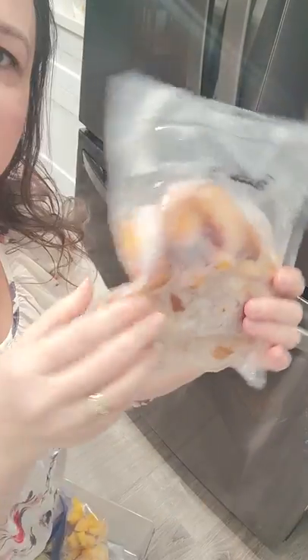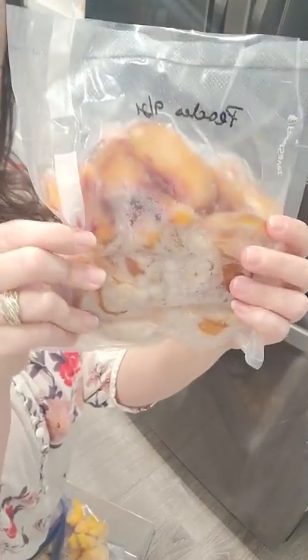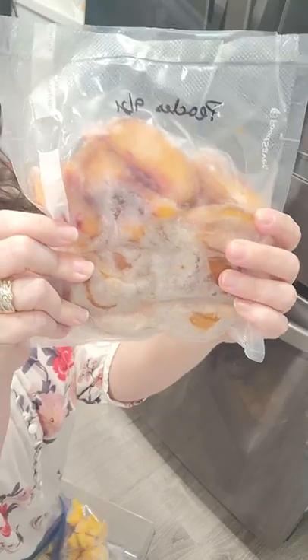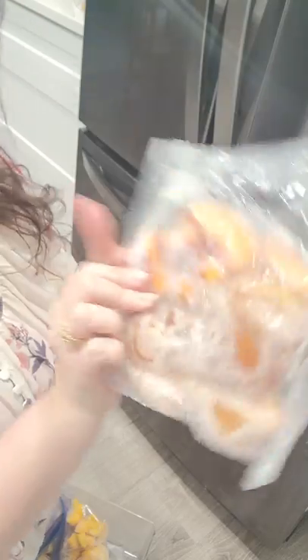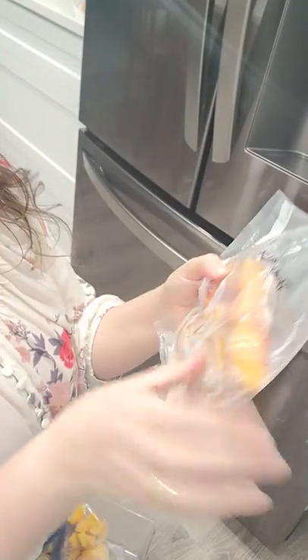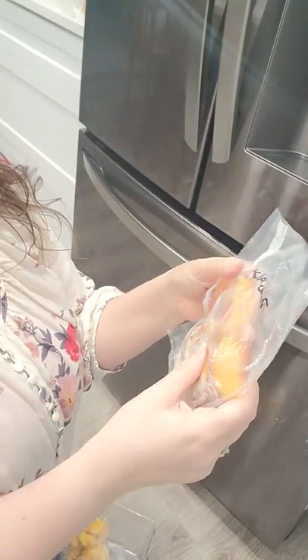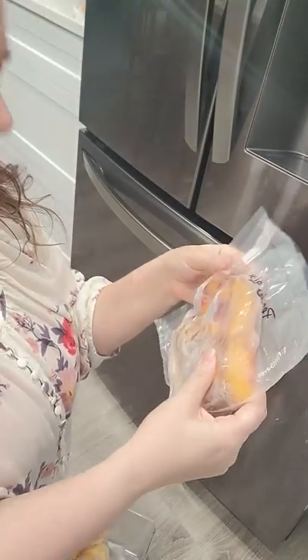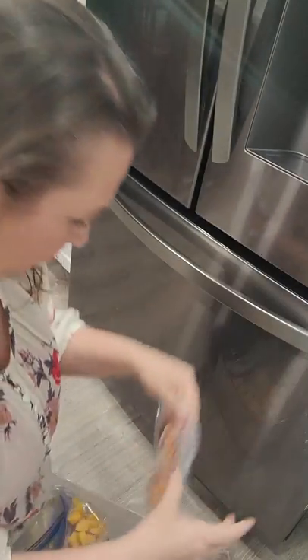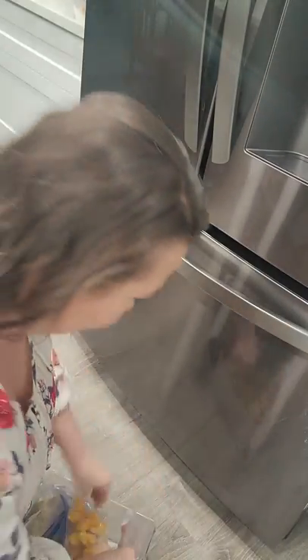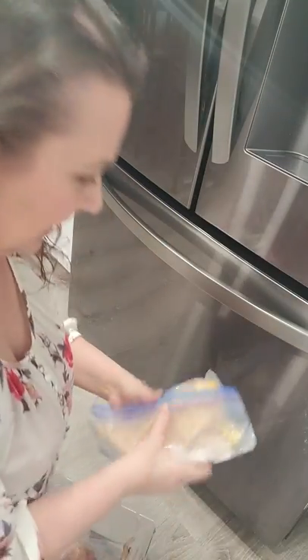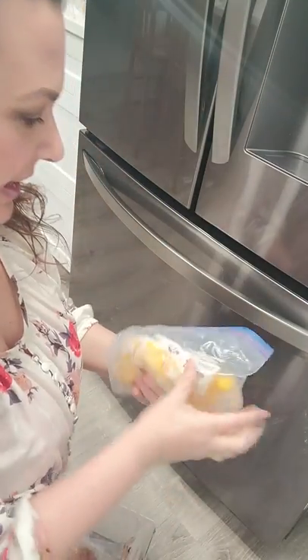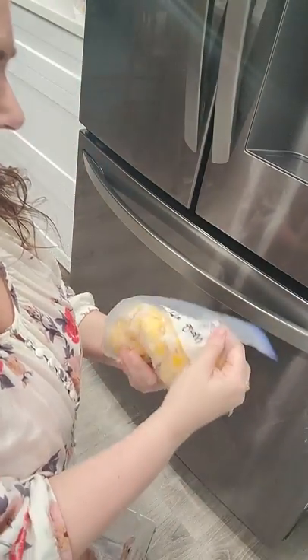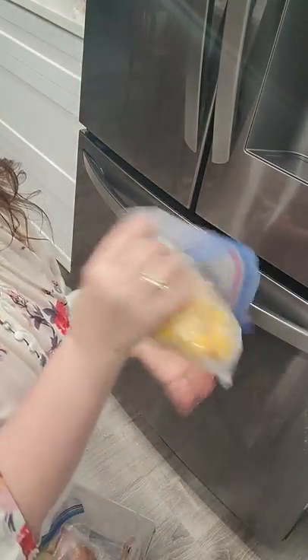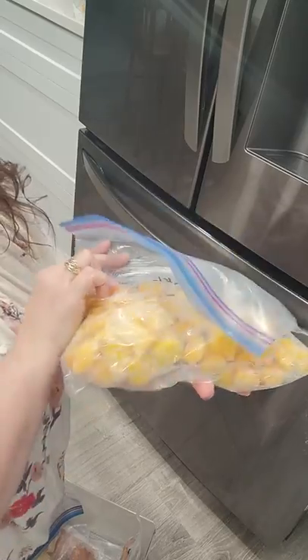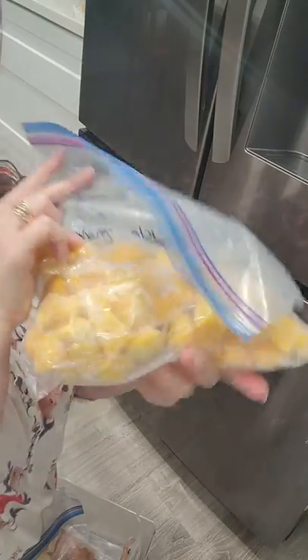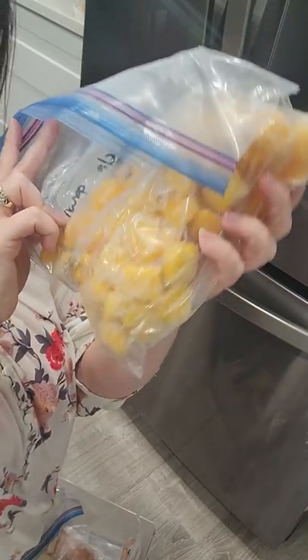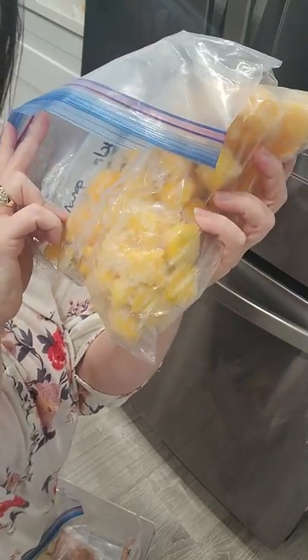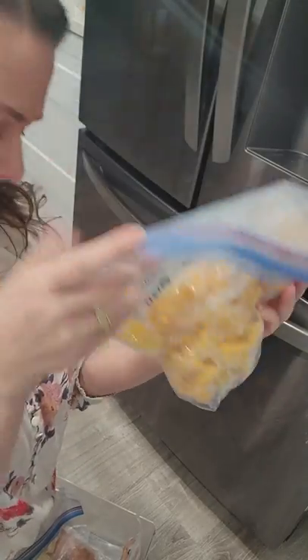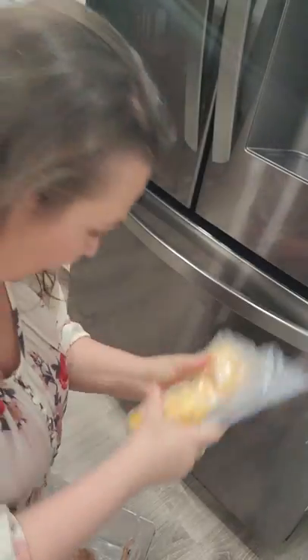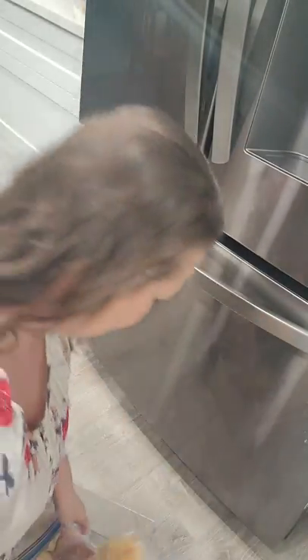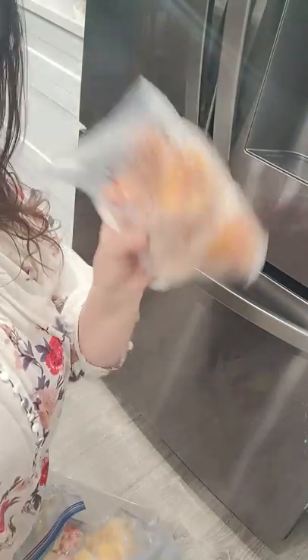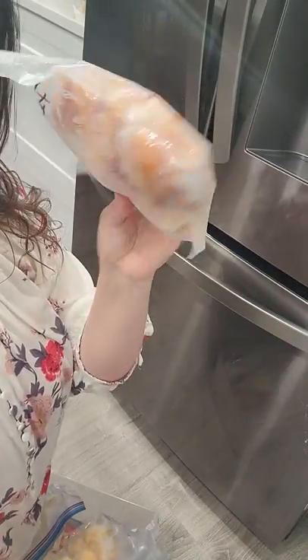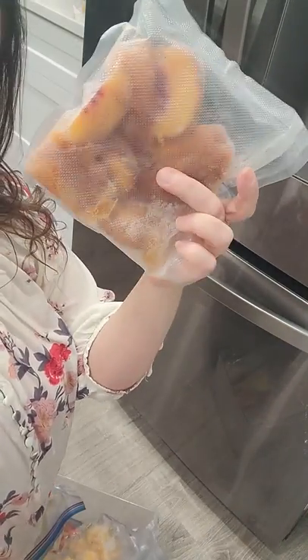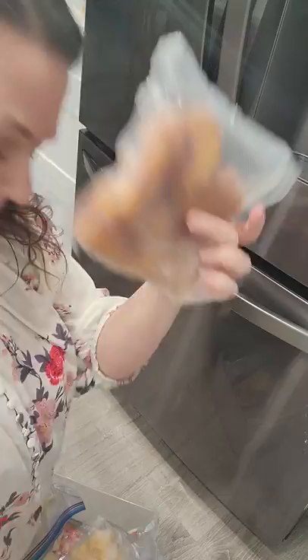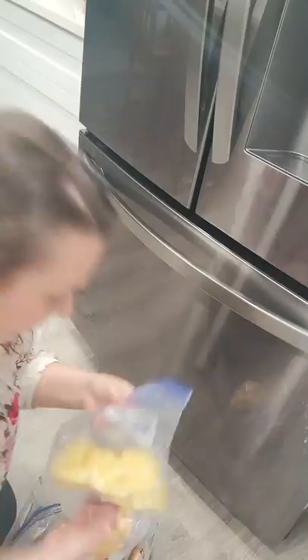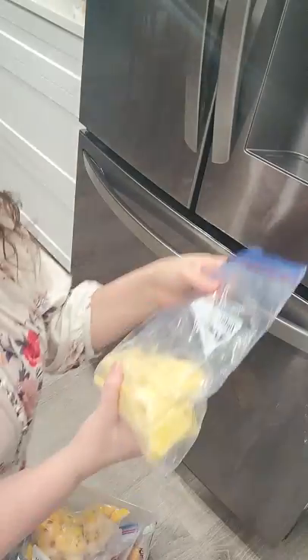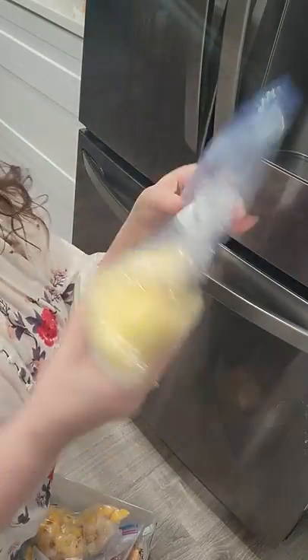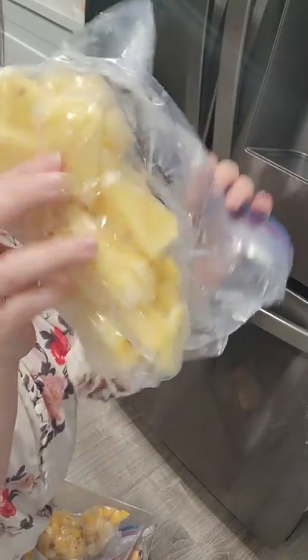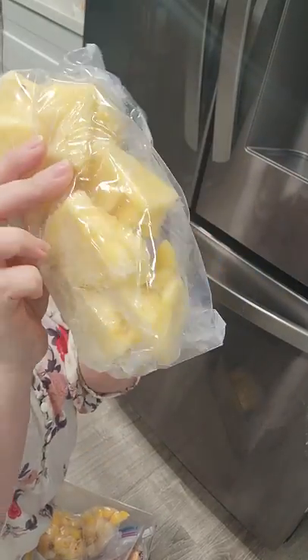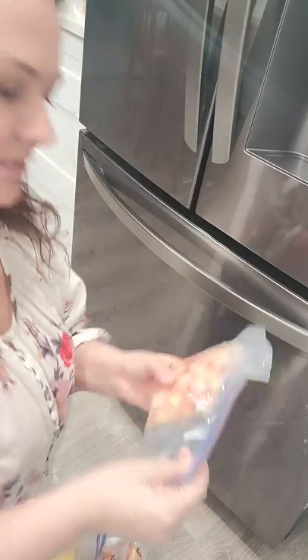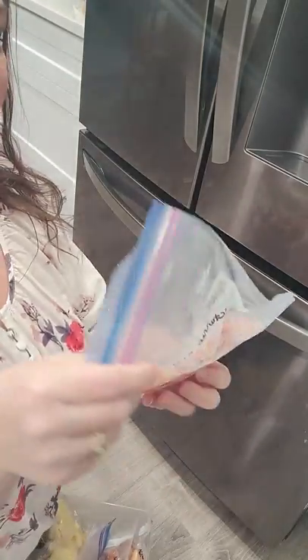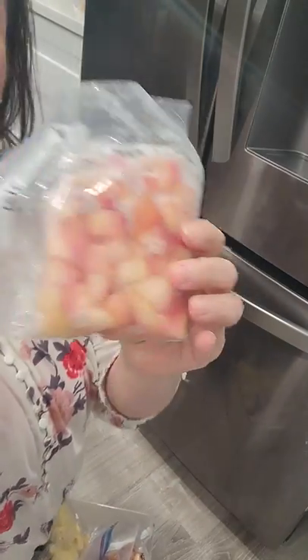These peaches are from last summer, so from September. And then I have some mangoes that I might cut up and put into bags, some more peaches here, and then I have sliced pineapple.